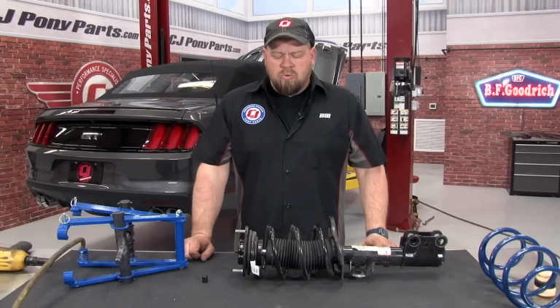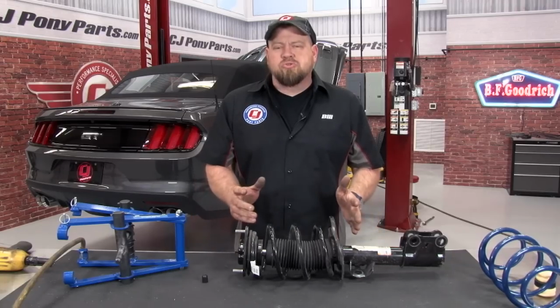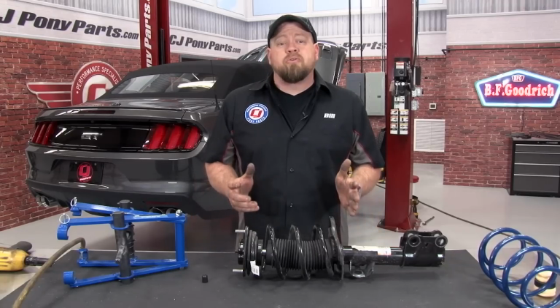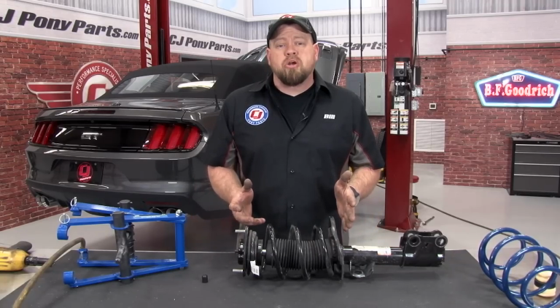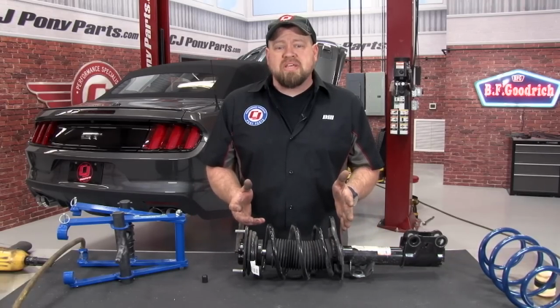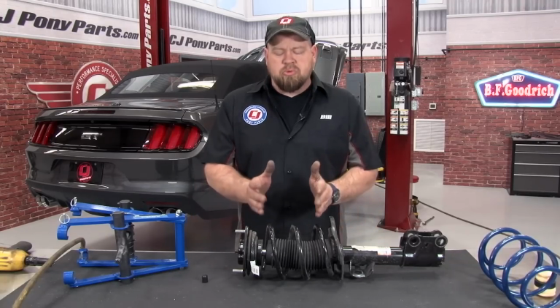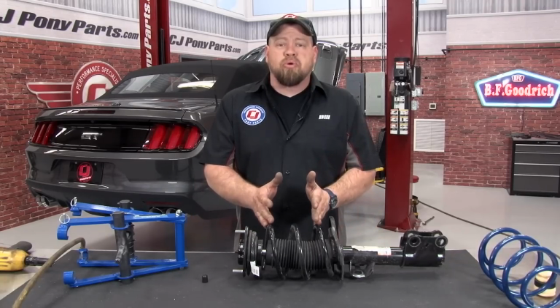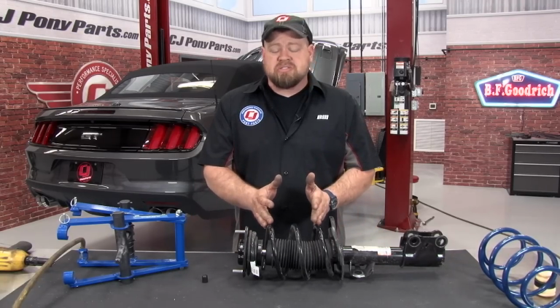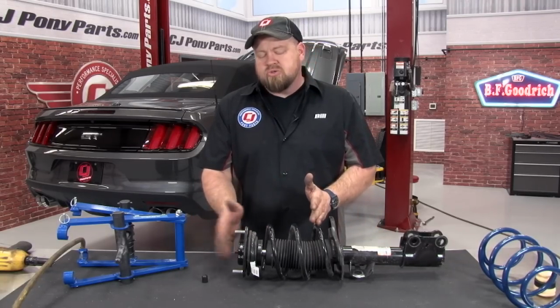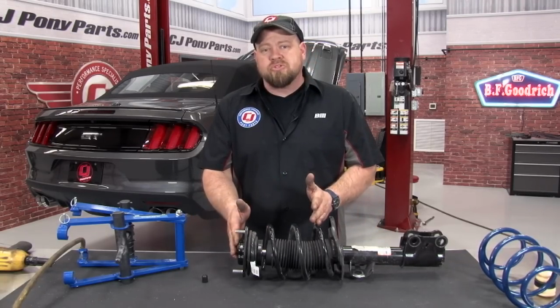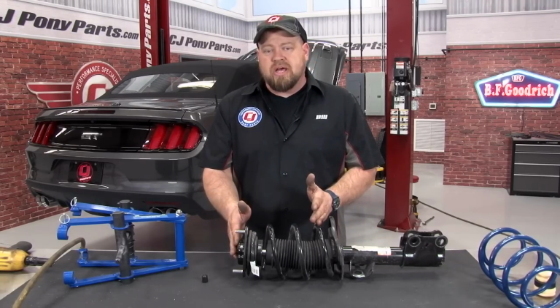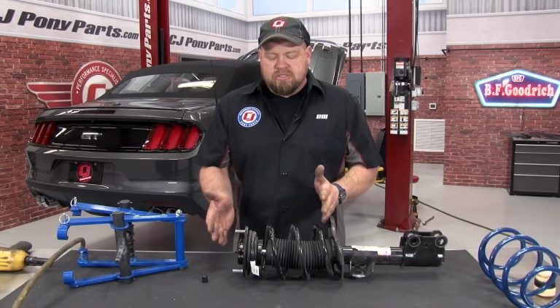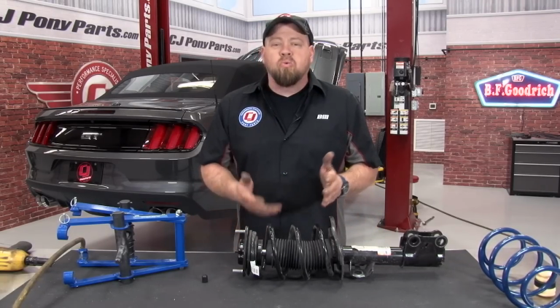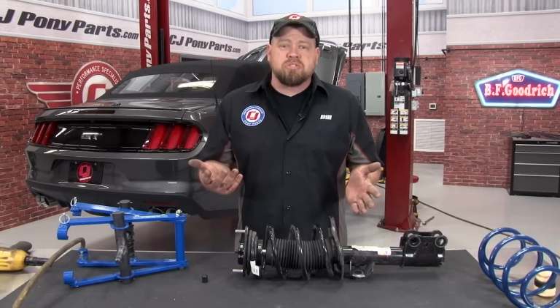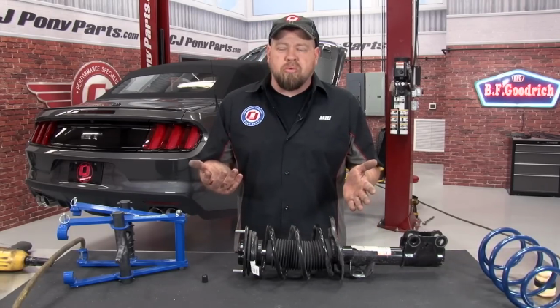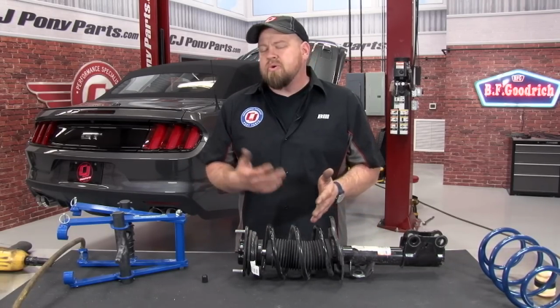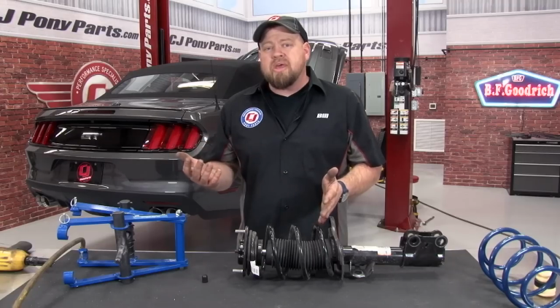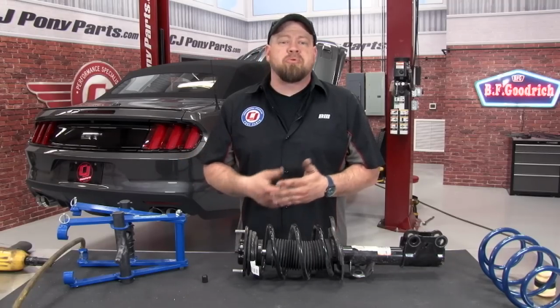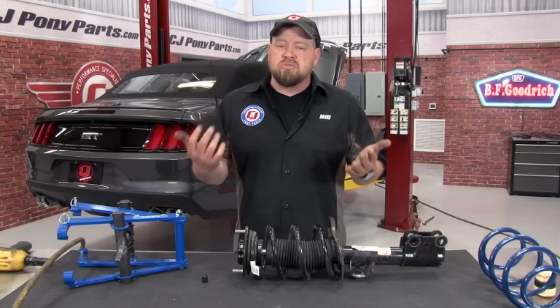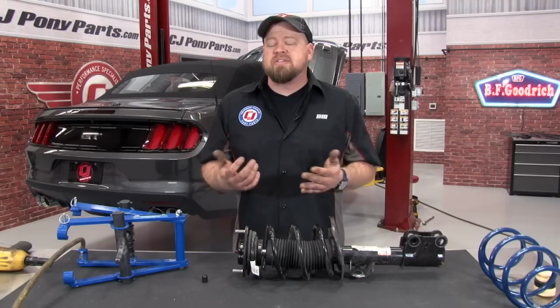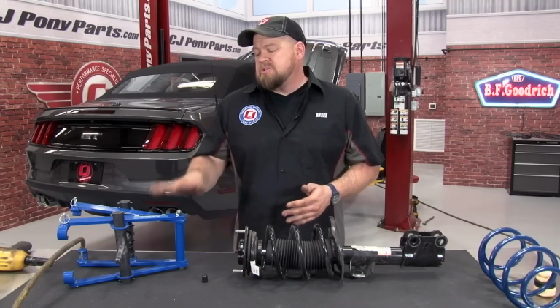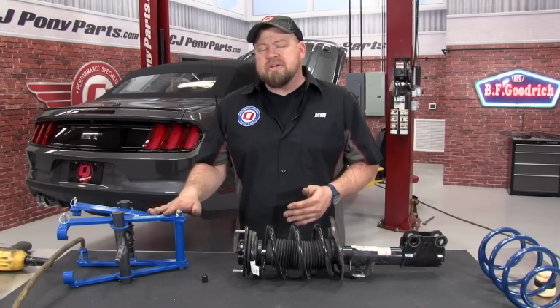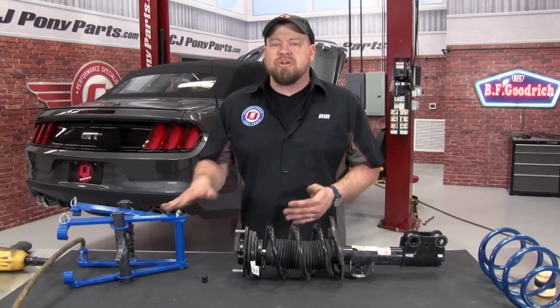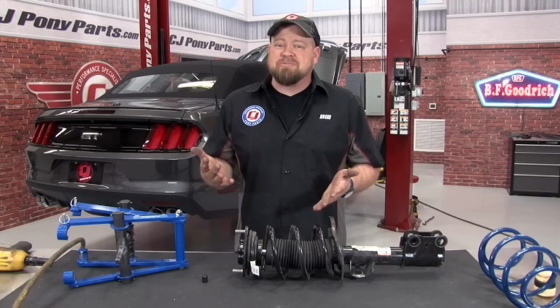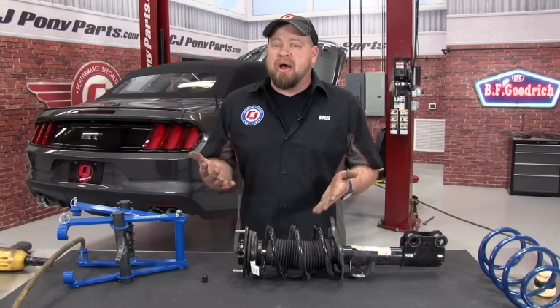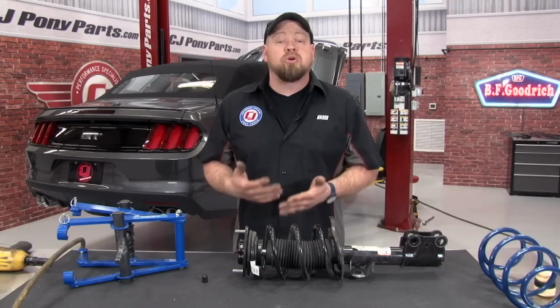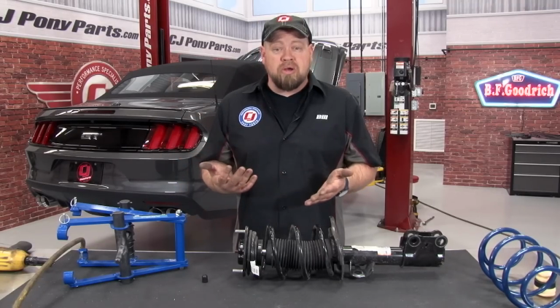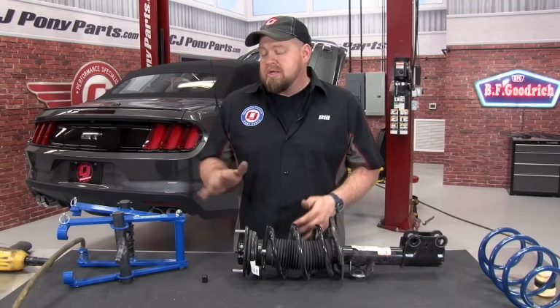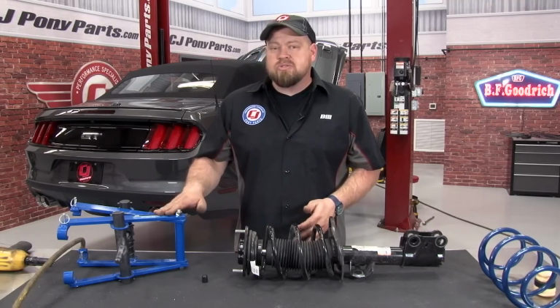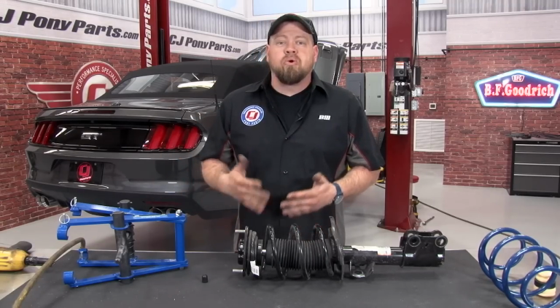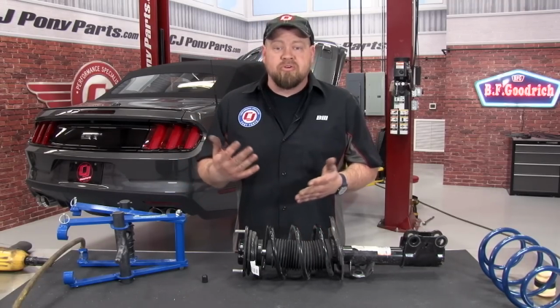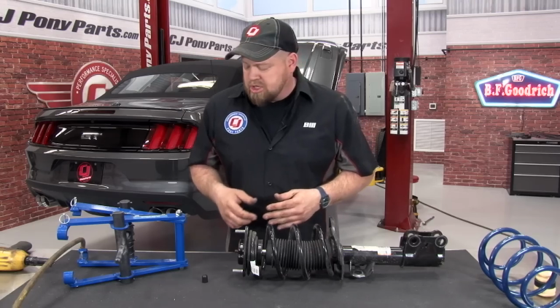Once you have the strut off, you want to put it up on a table so we can compress the spring to remove the strut top. To do that, you want to use a spring compressor. There are other ways people suggest, like using a vise, but spring compressors are not that expensive to buy and you can also rent one. This is the tool we do recommend for doing this job.